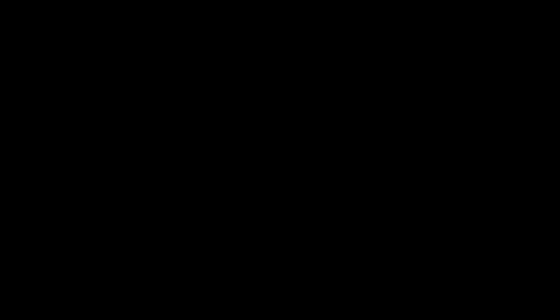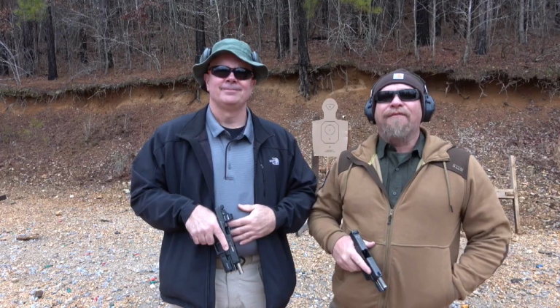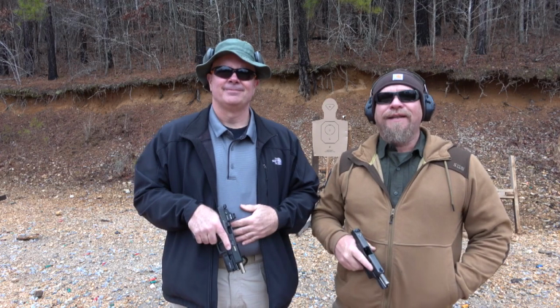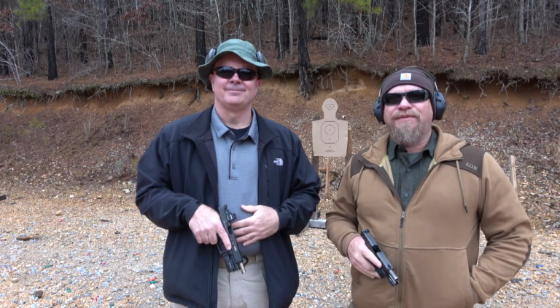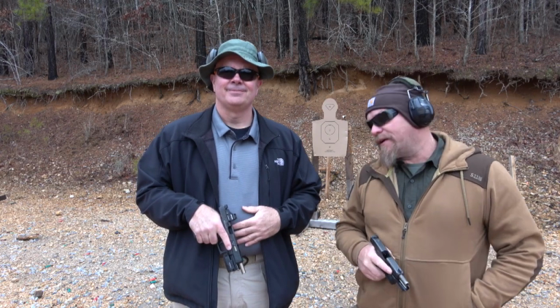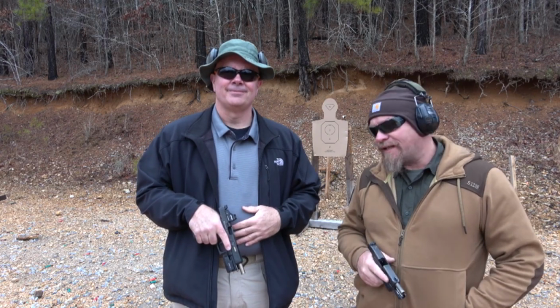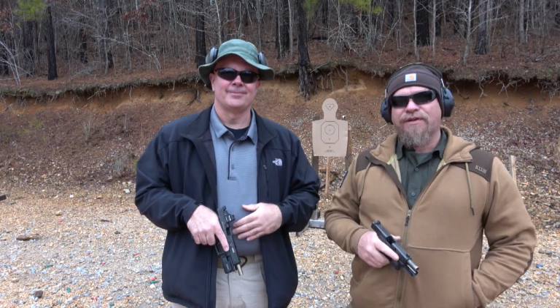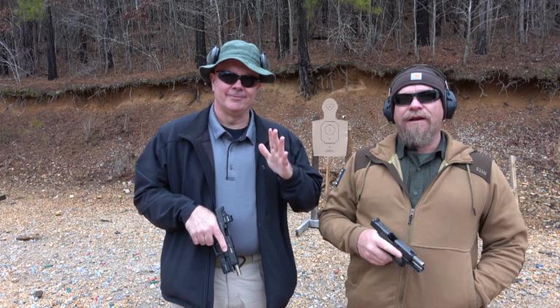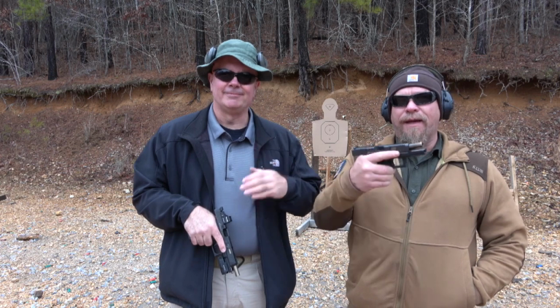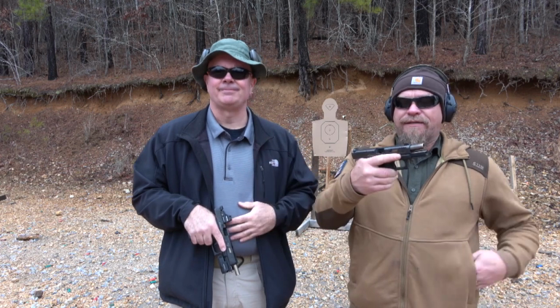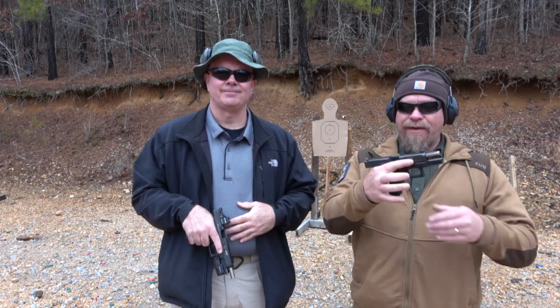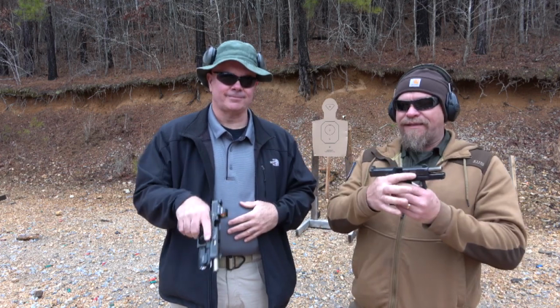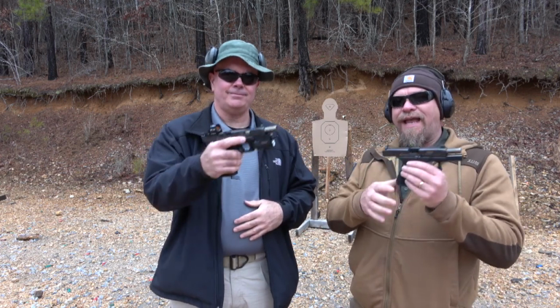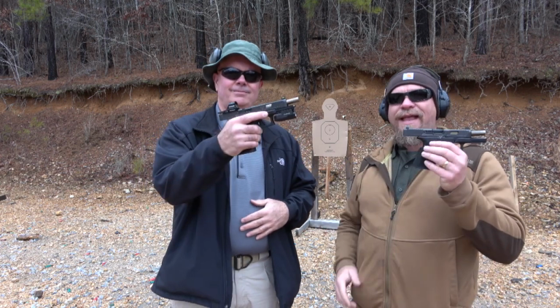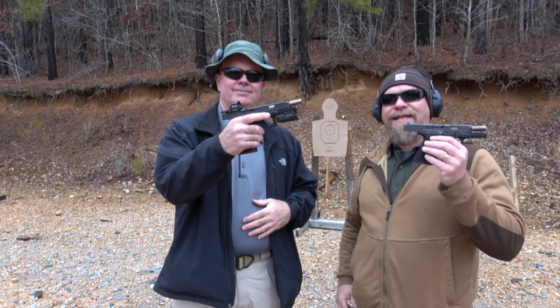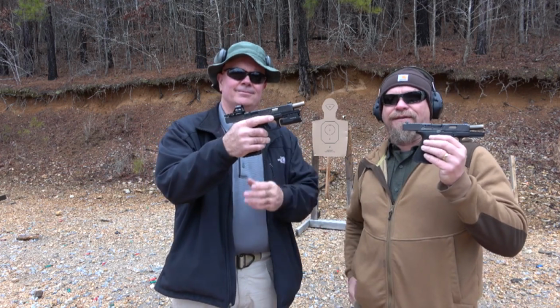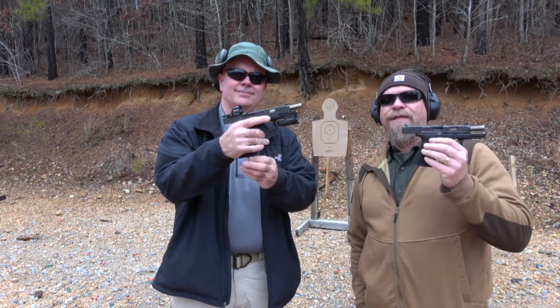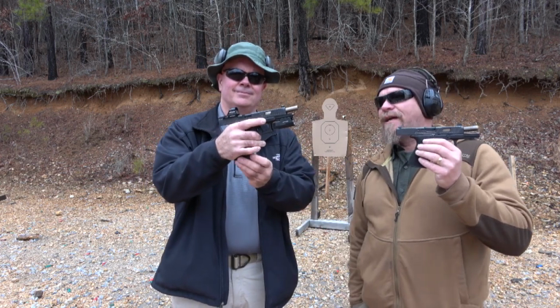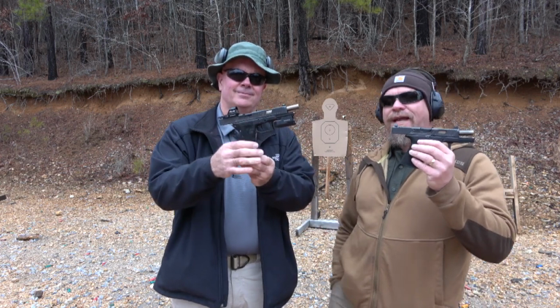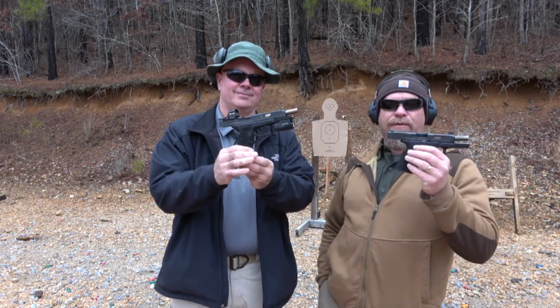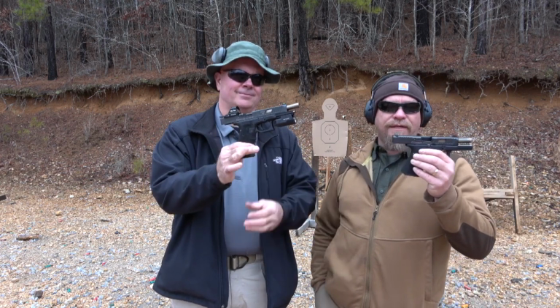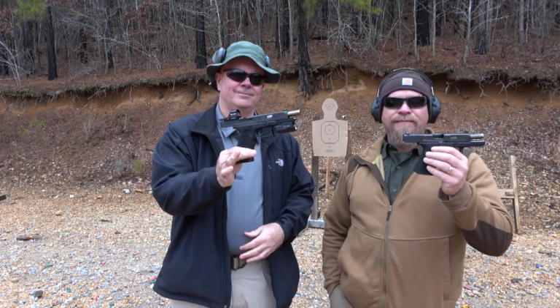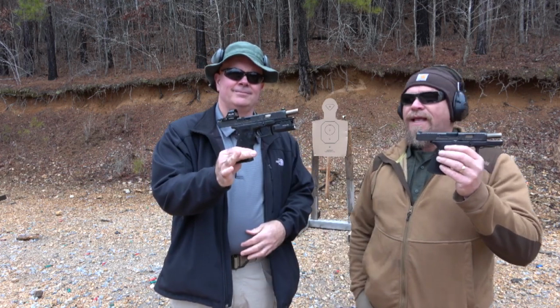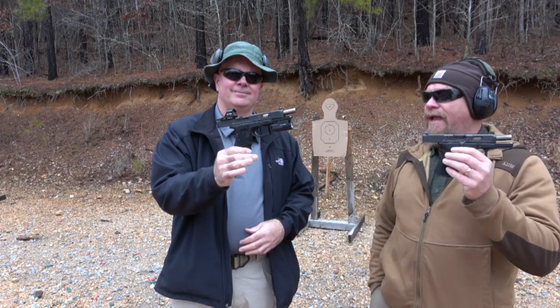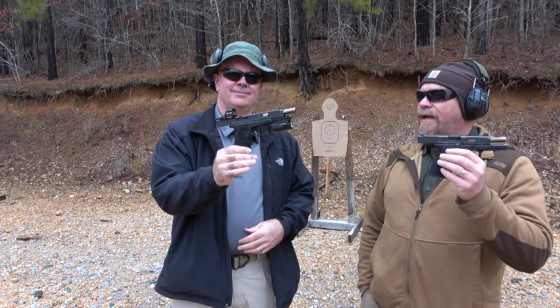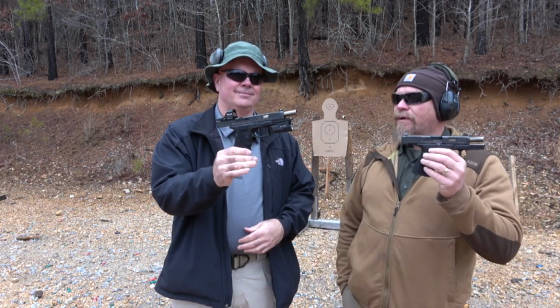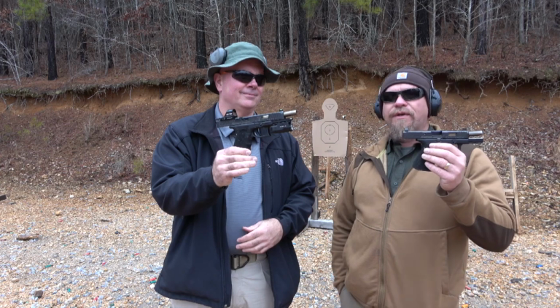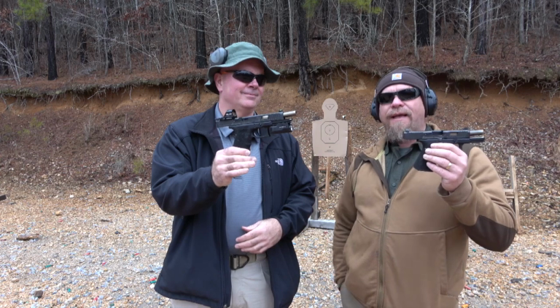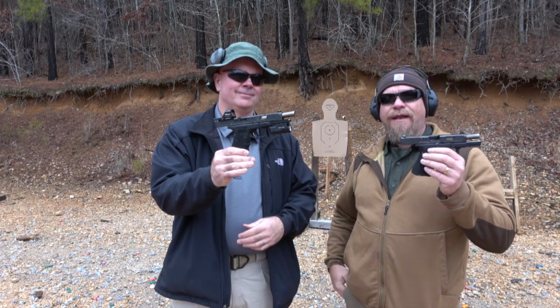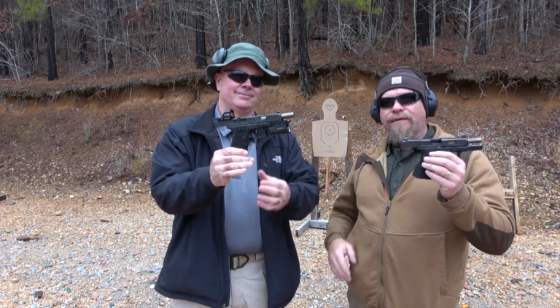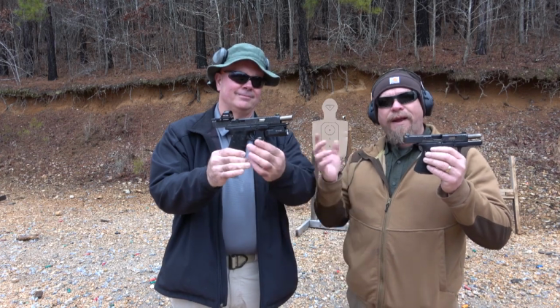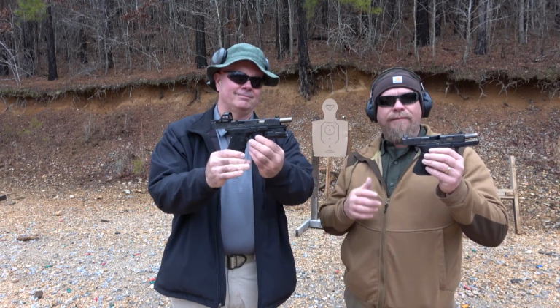Hey everybody, James Yeager and Clyde Sulcer here. Today we've got the Tayran Tactical guns, and we're going to shoot them and compare them.